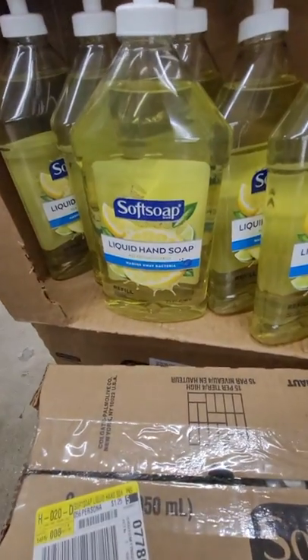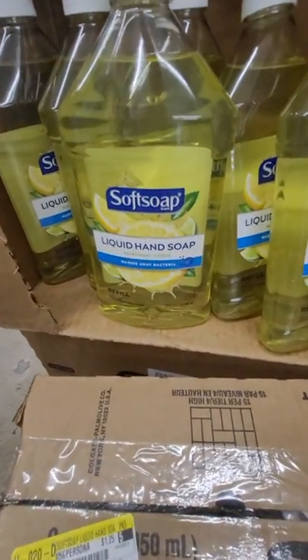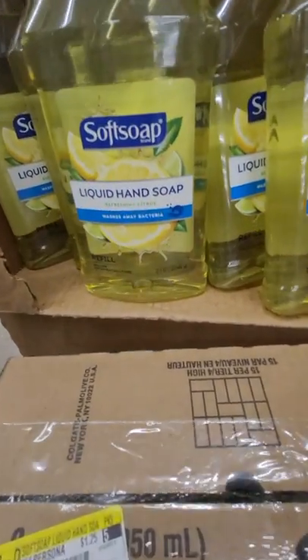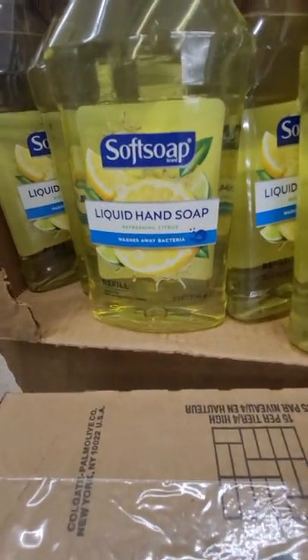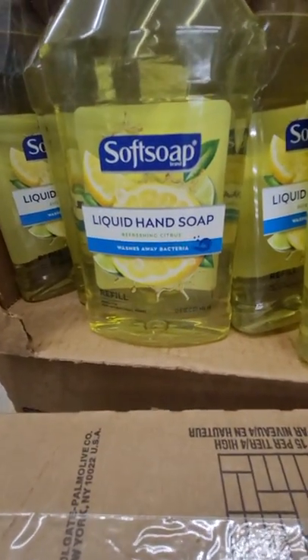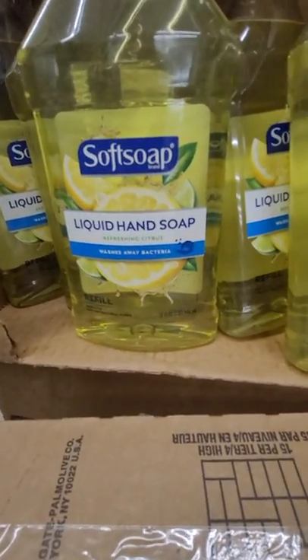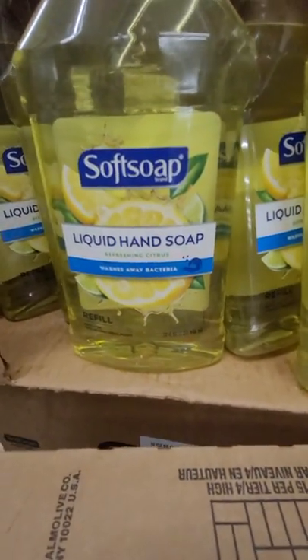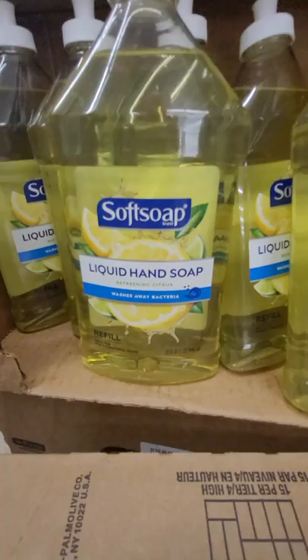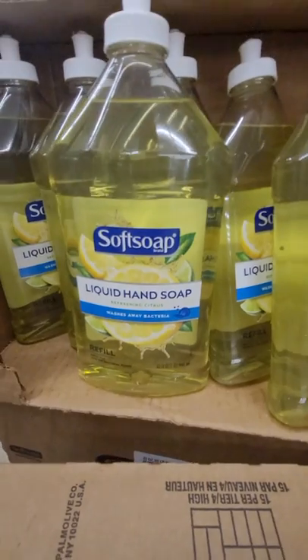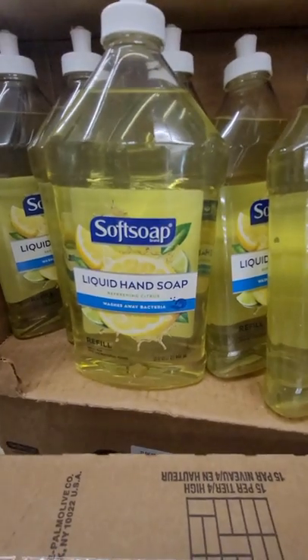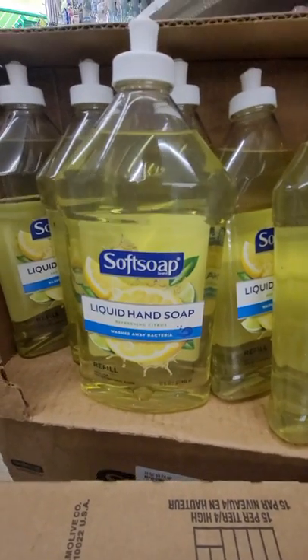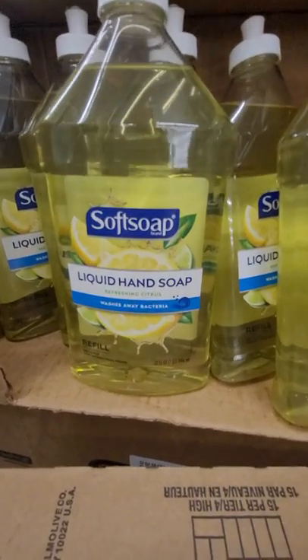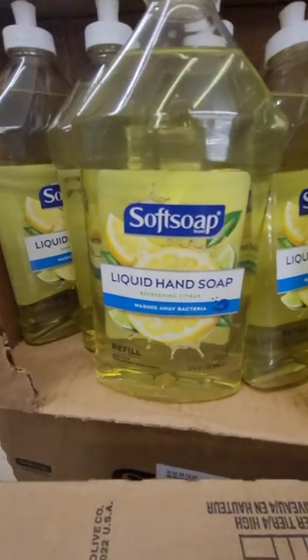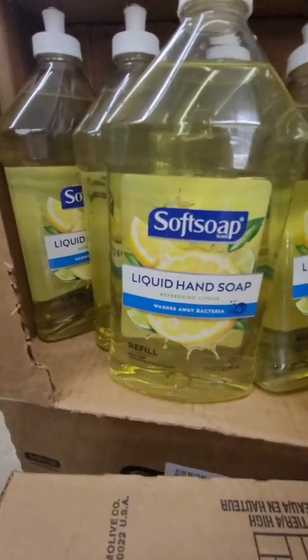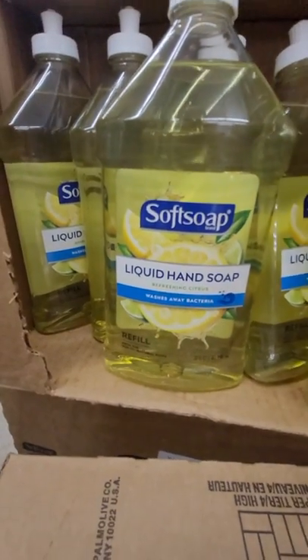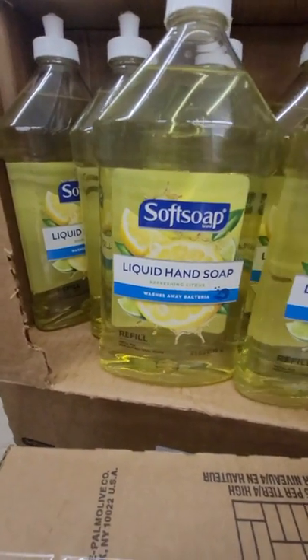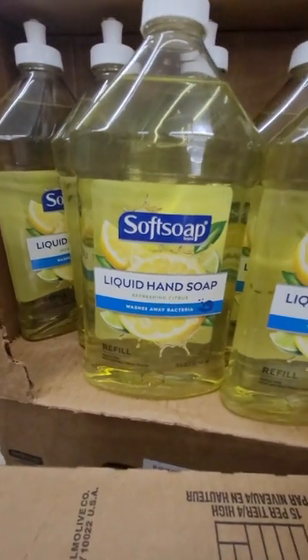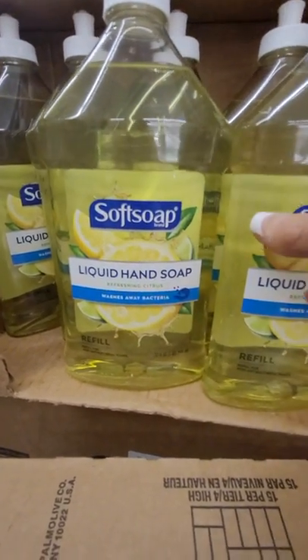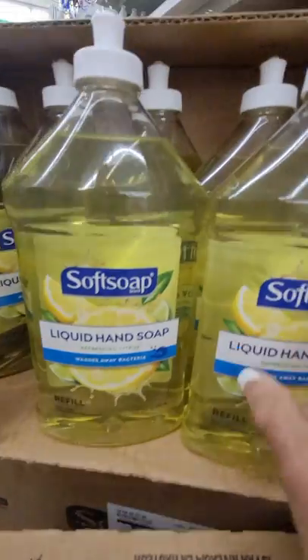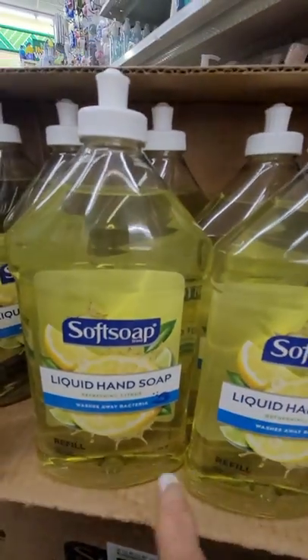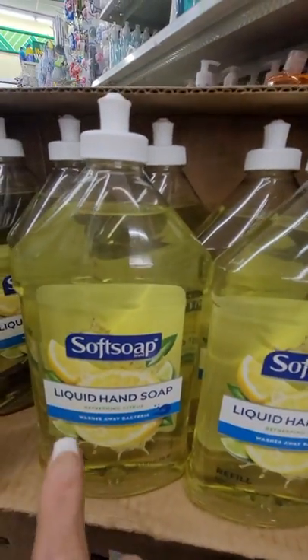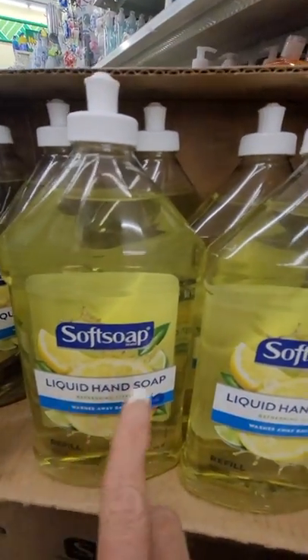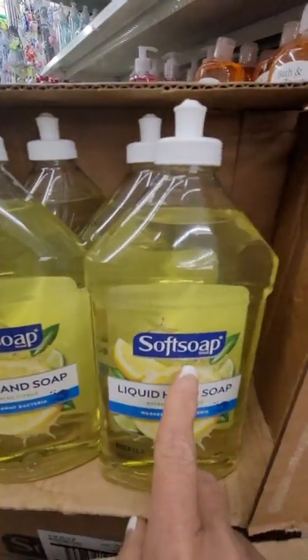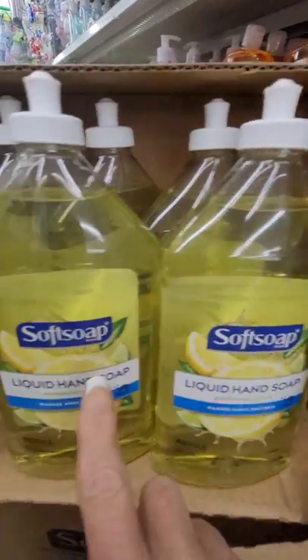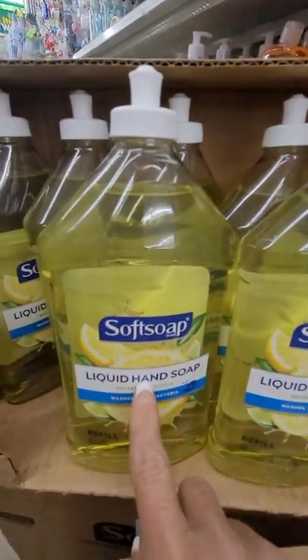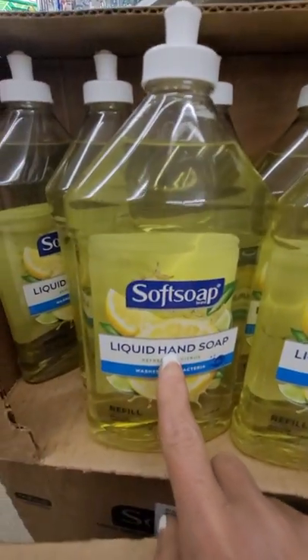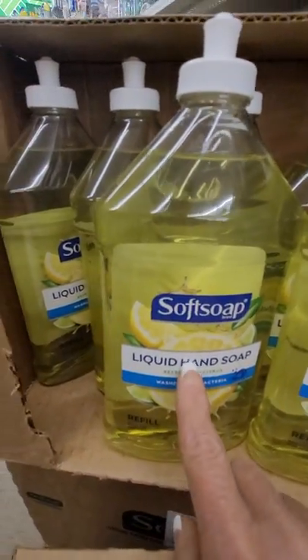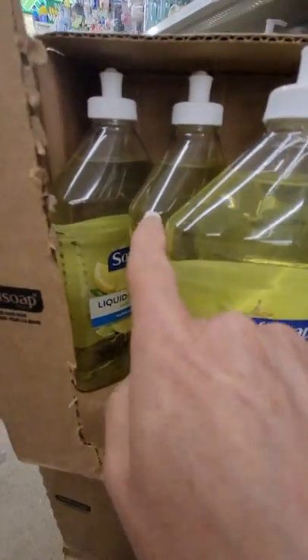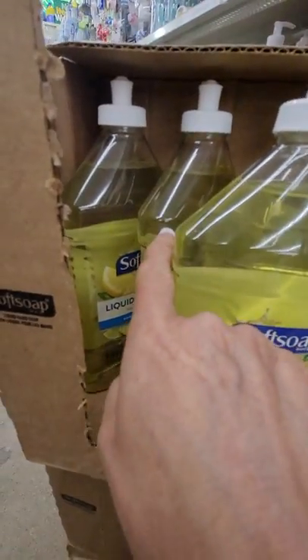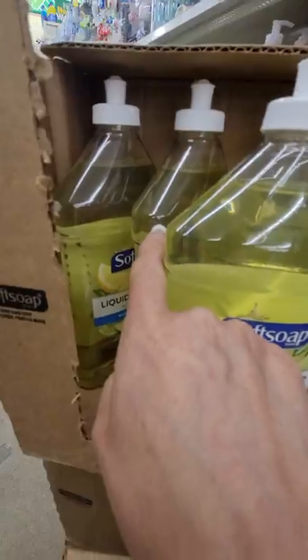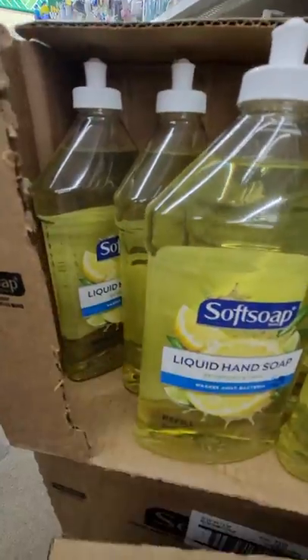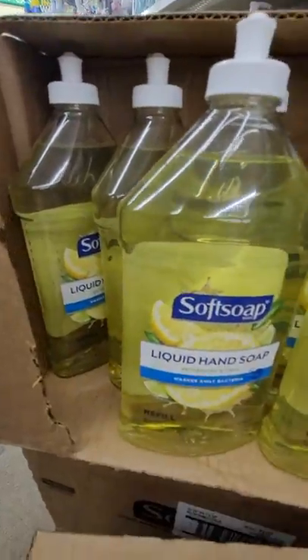I still find cases of this 32-ounce — a quart — of soft soap liquid hand soap. Just make sure you pick out the one that's the fullest. That one, not that one — or even that one back there looks fuller. That's what I grab.